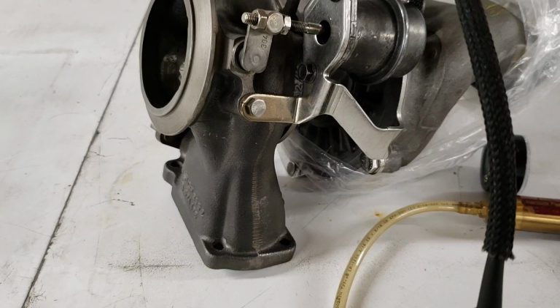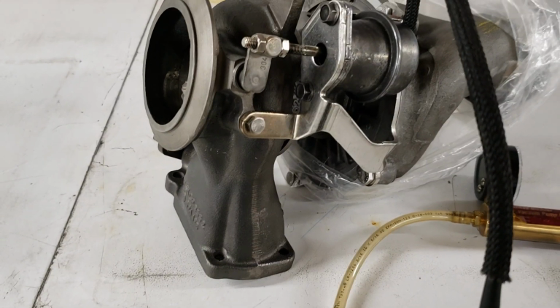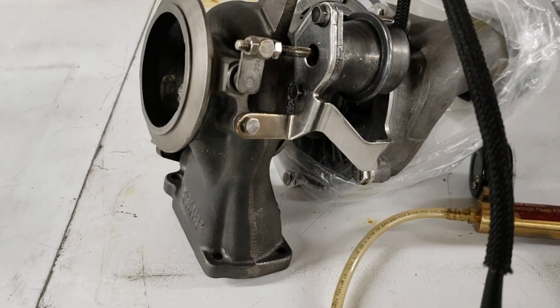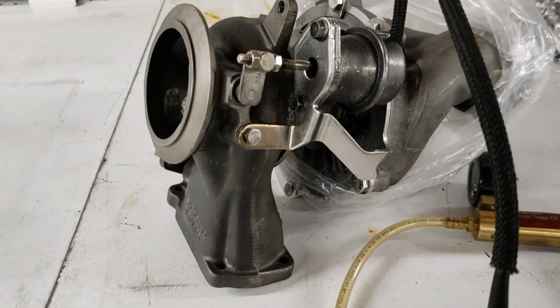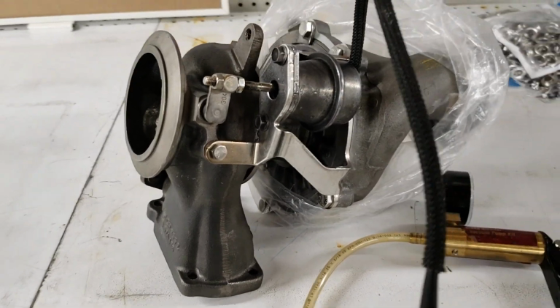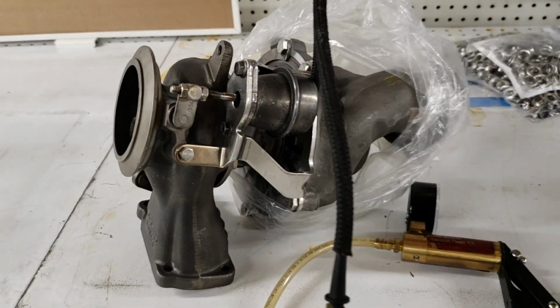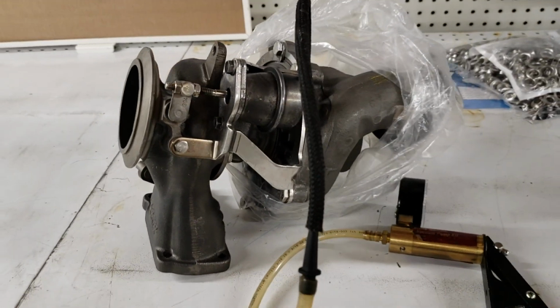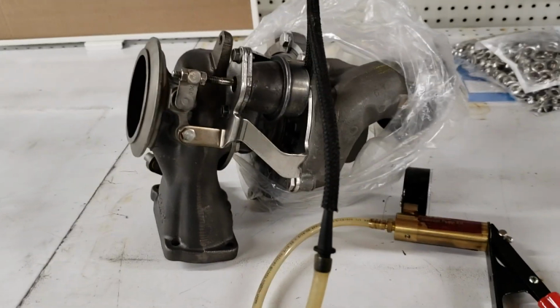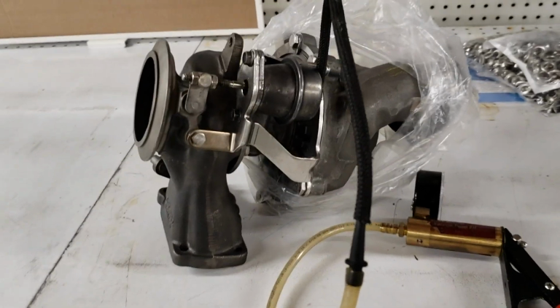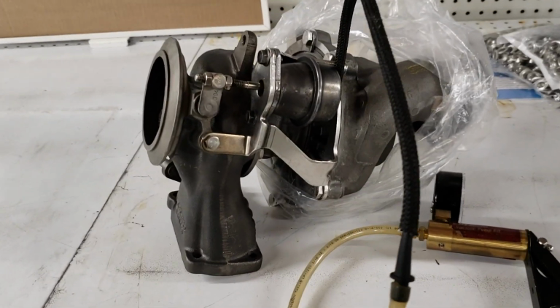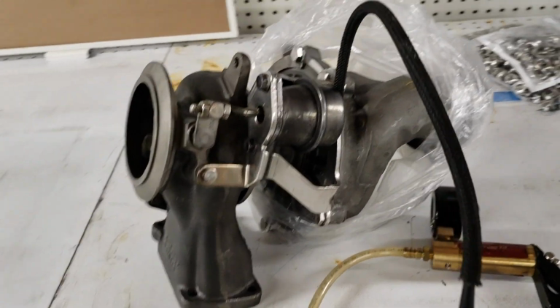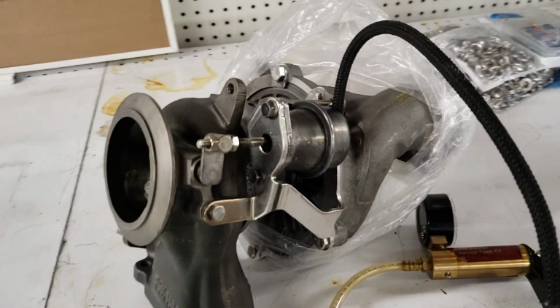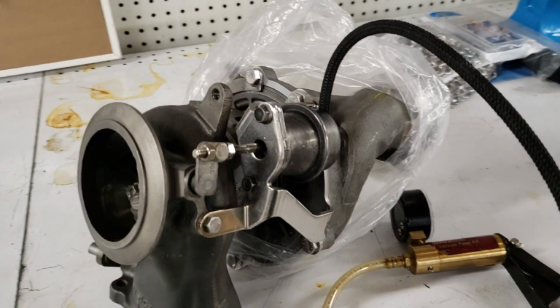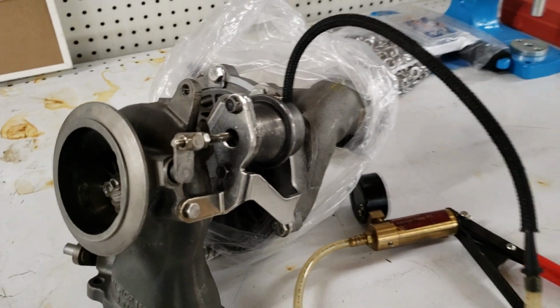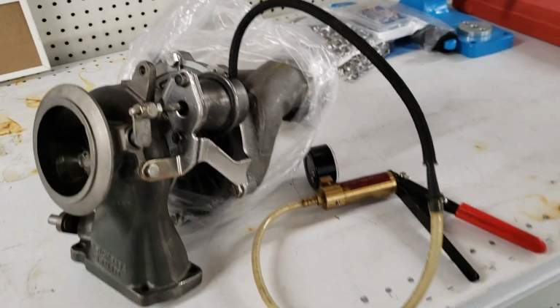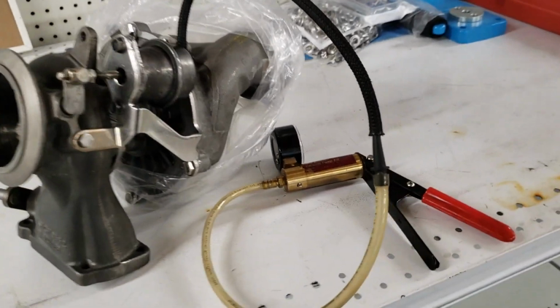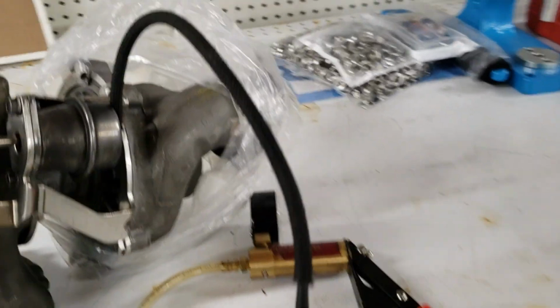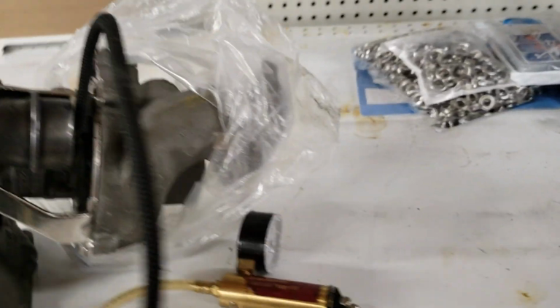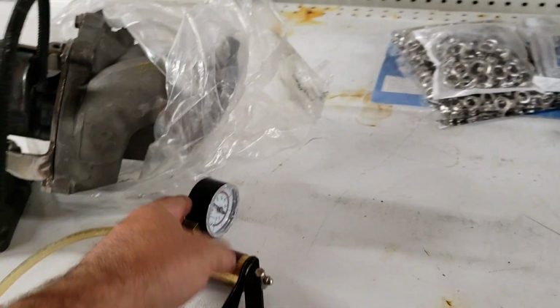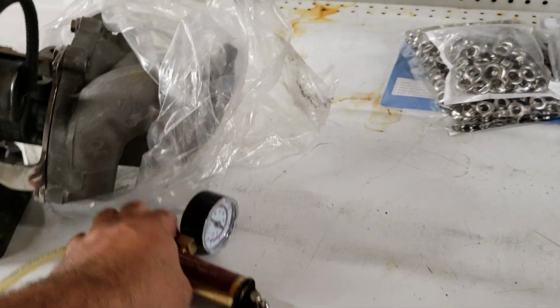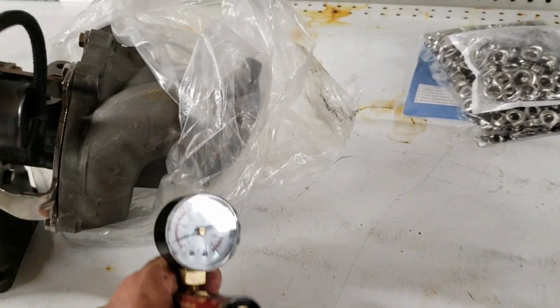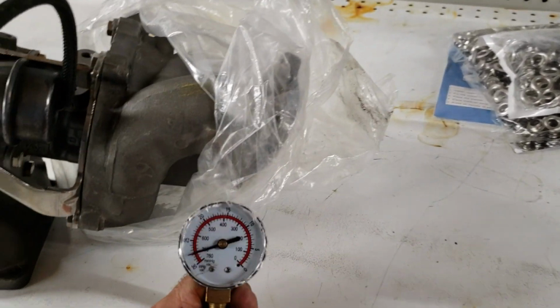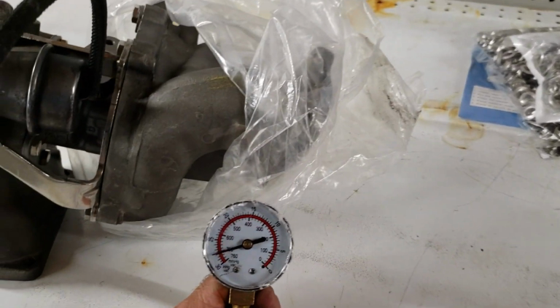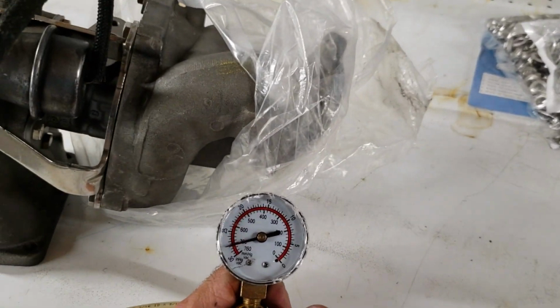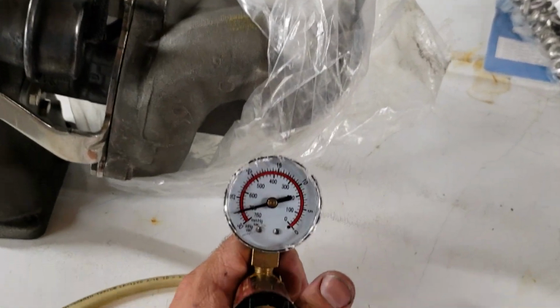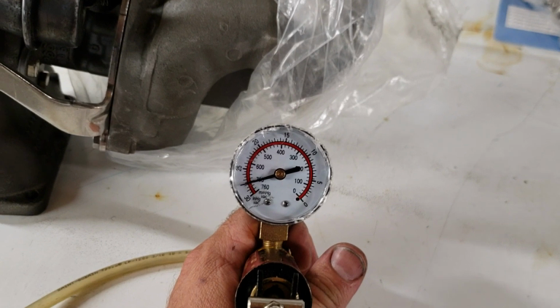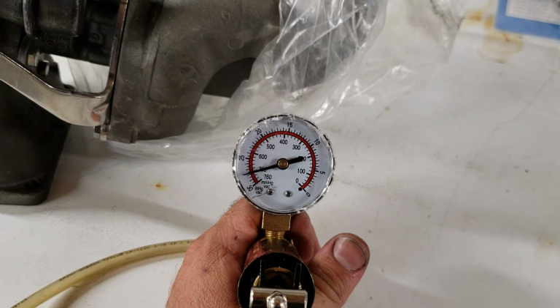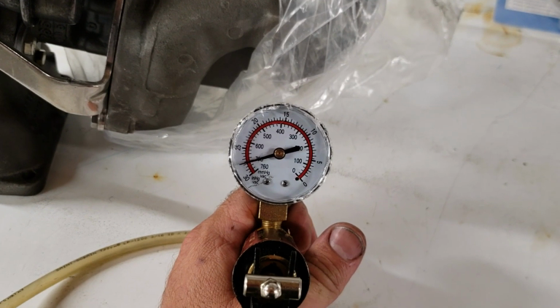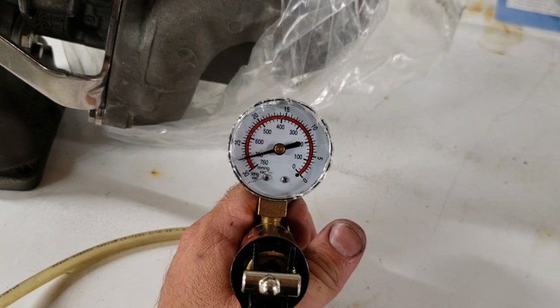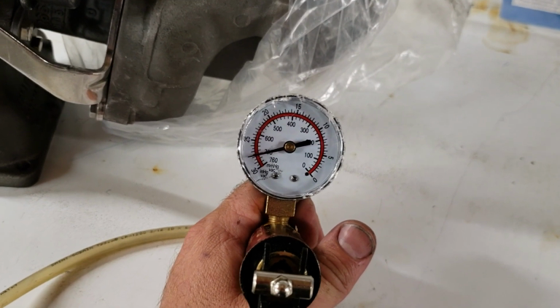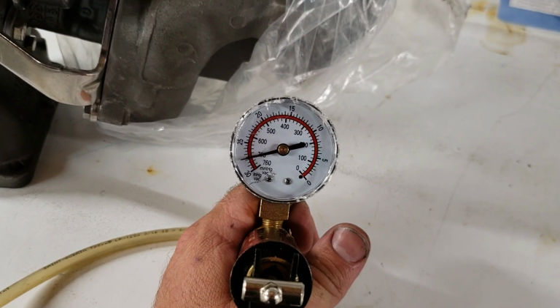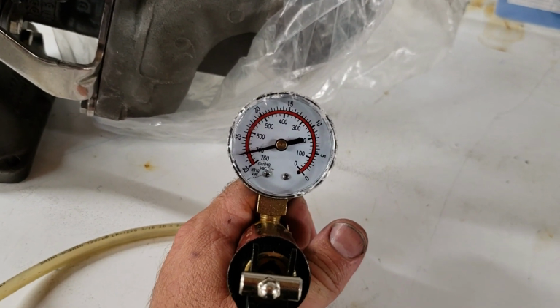Let's talk about the wastegate on this large turbo for the BMW M57. Depending on the quality of the tool that you're using, it'll show one reading or another.